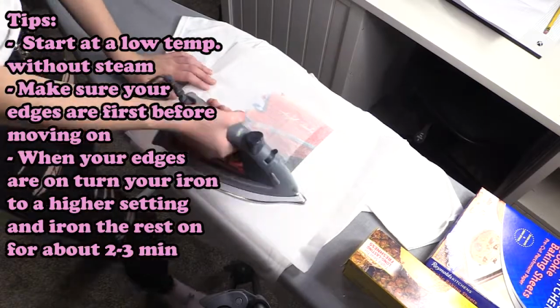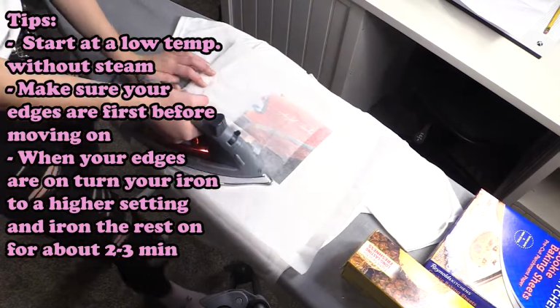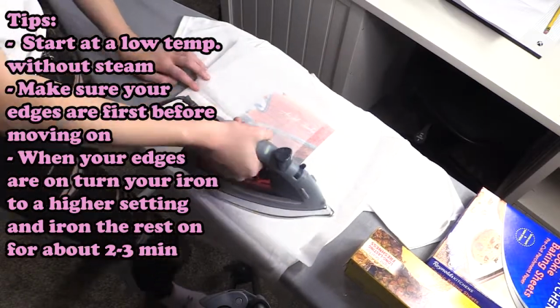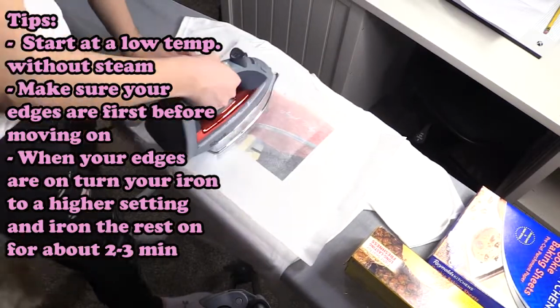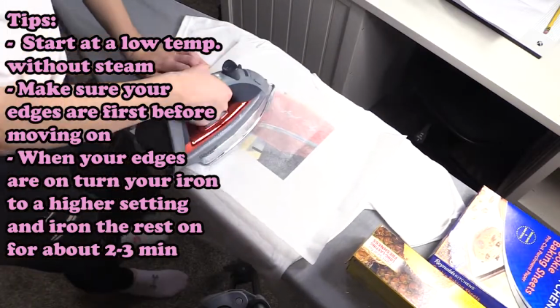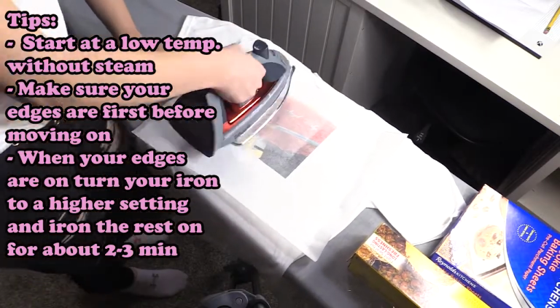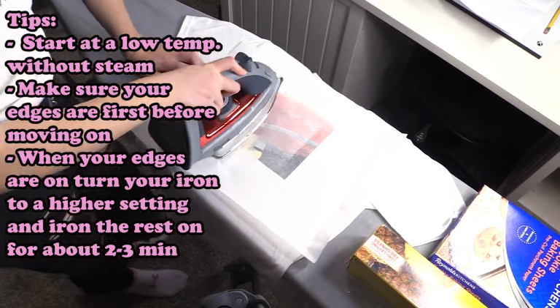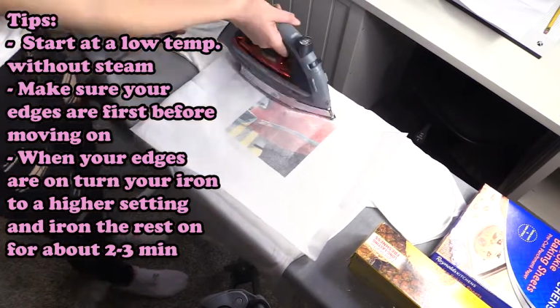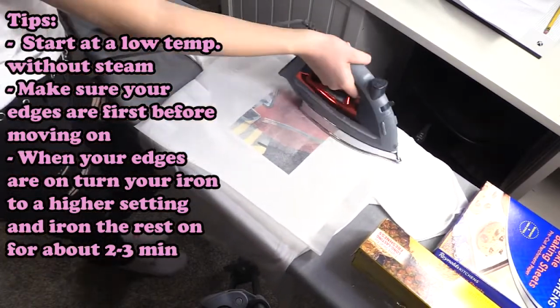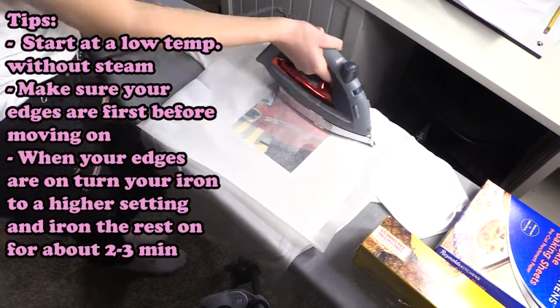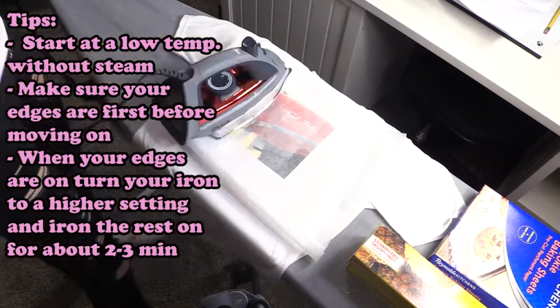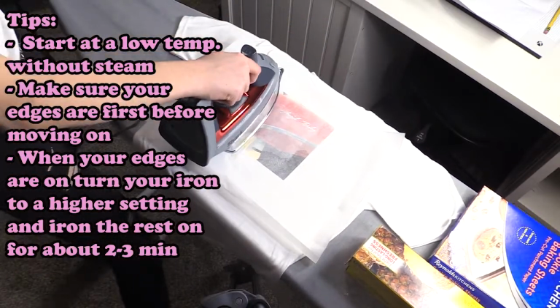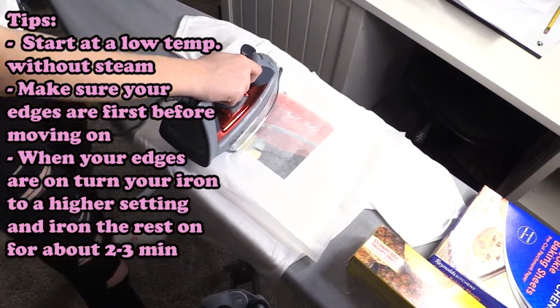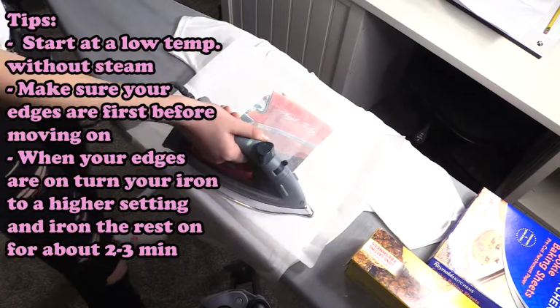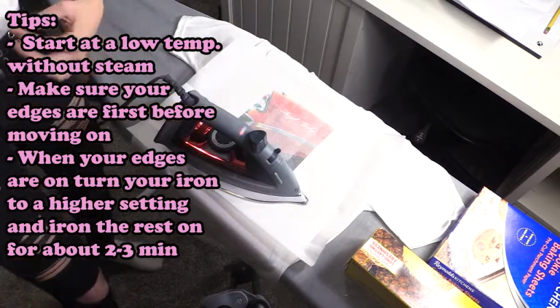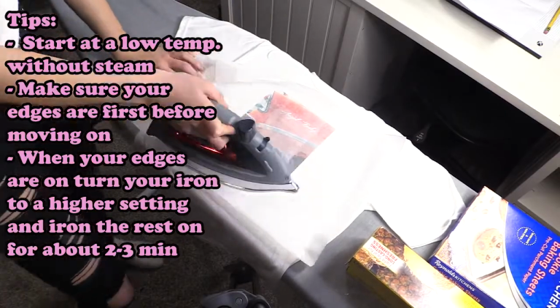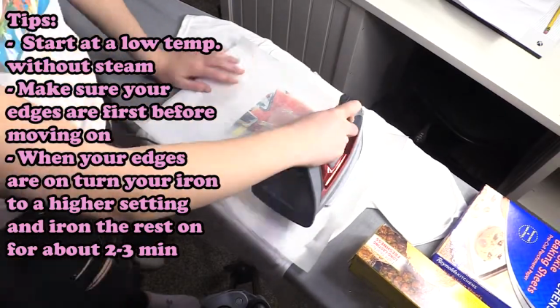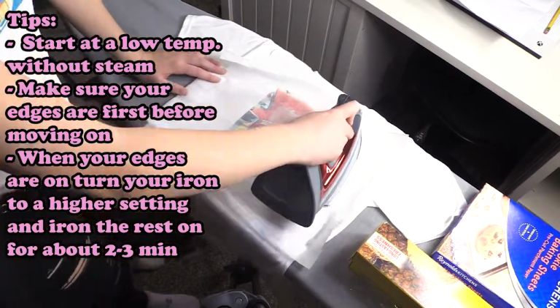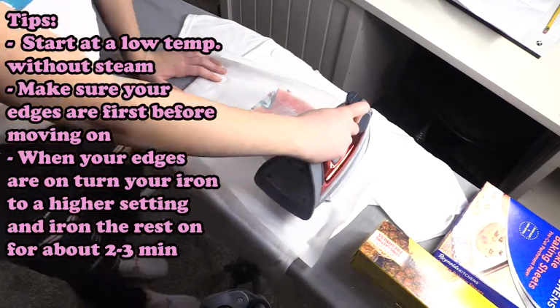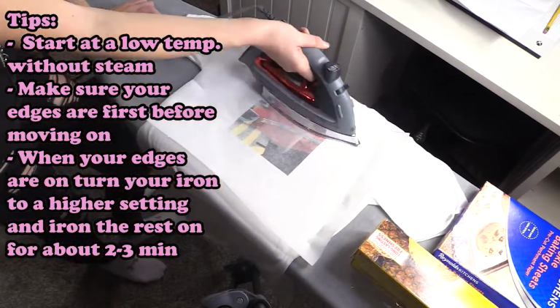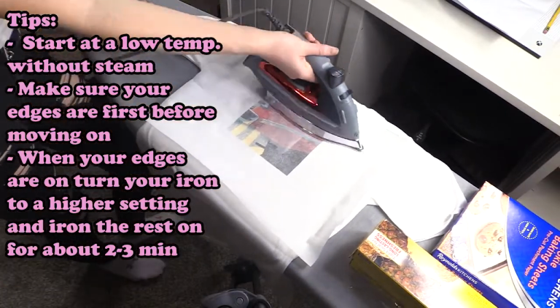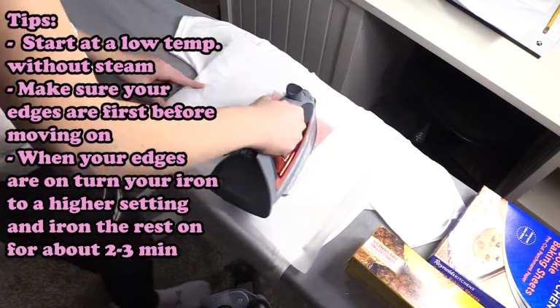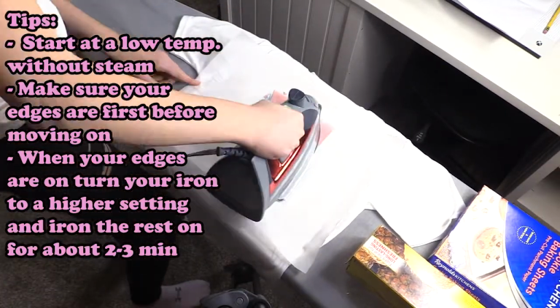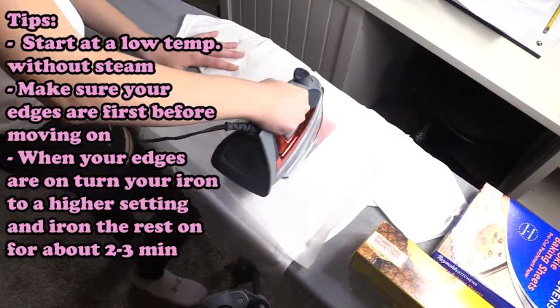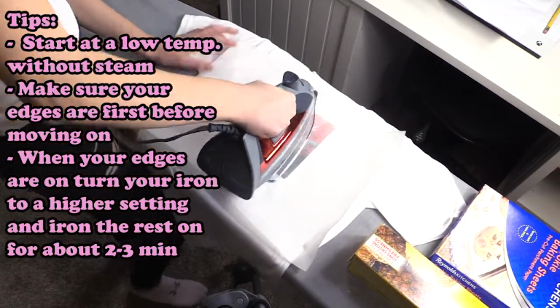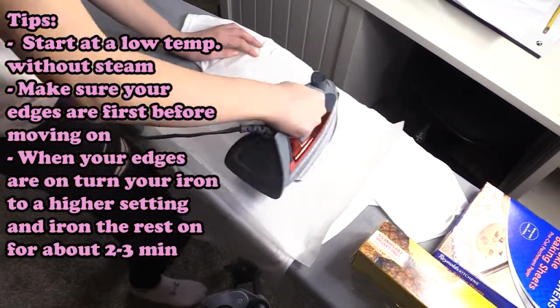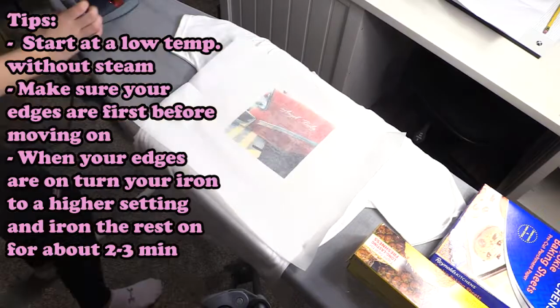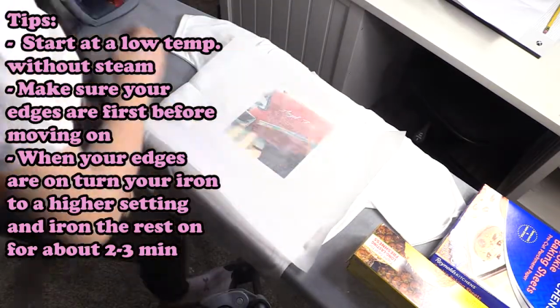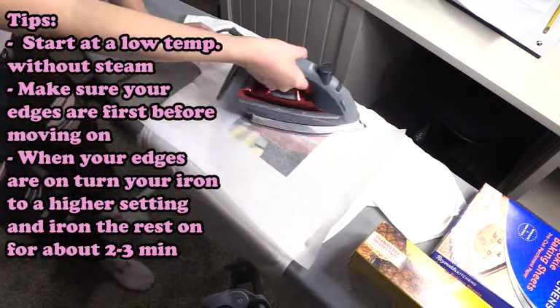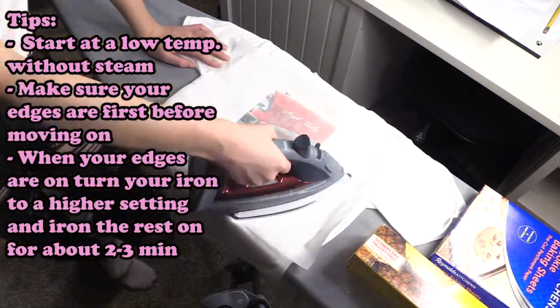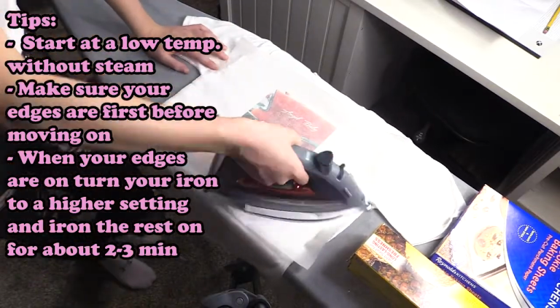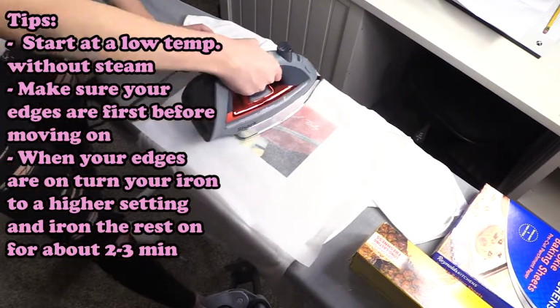You want to press the edges of the image onto your shirt, making sure you go over it multiple times. Then move your iron to a higher setting and focus on the rest of your image. Go over it for about two minutes until it's melted to your shirt.